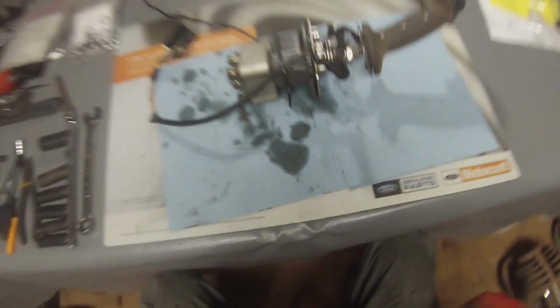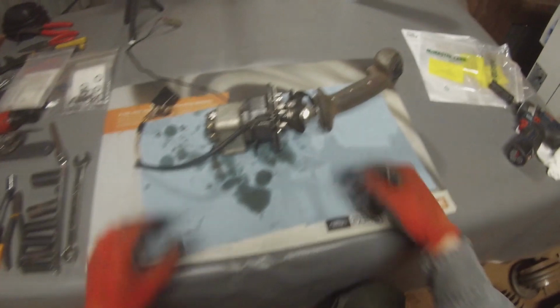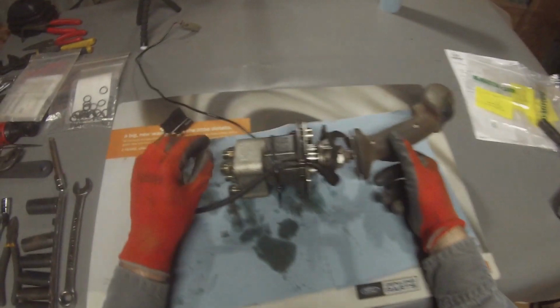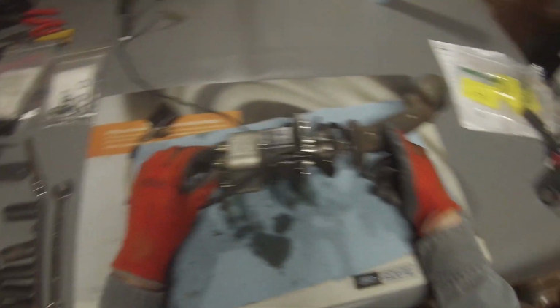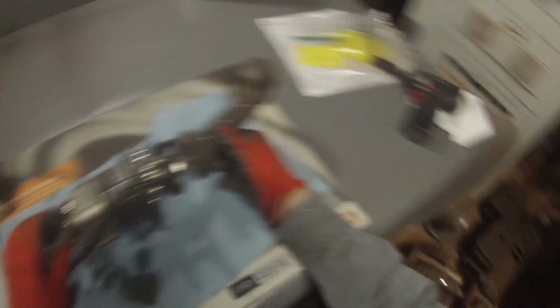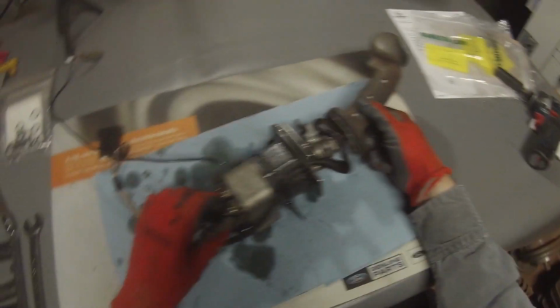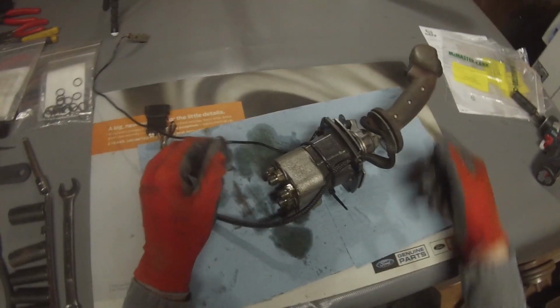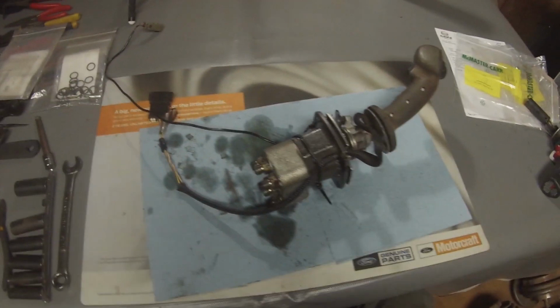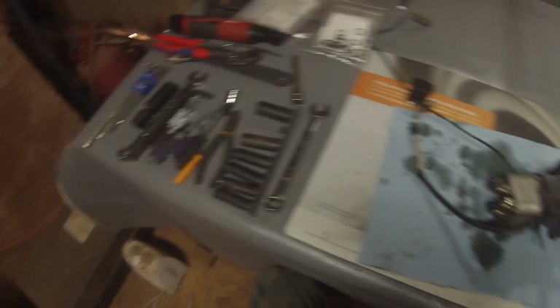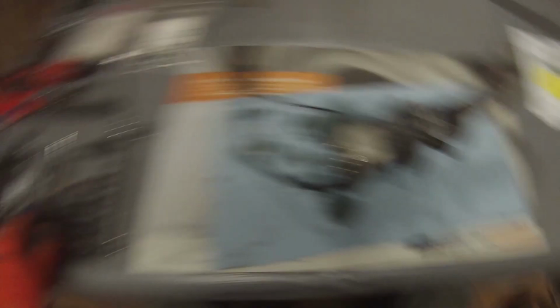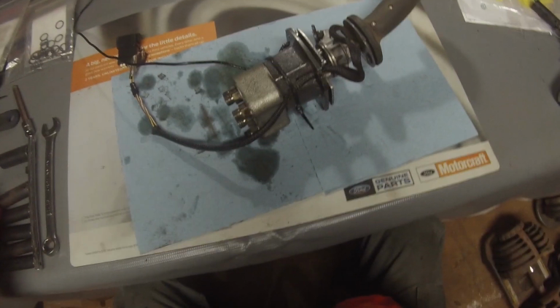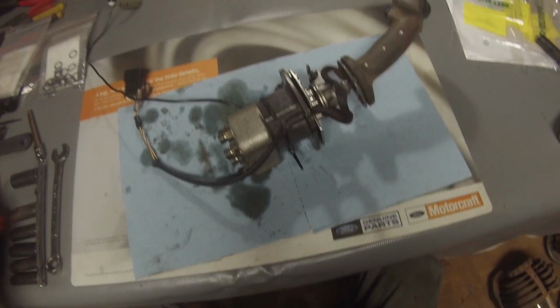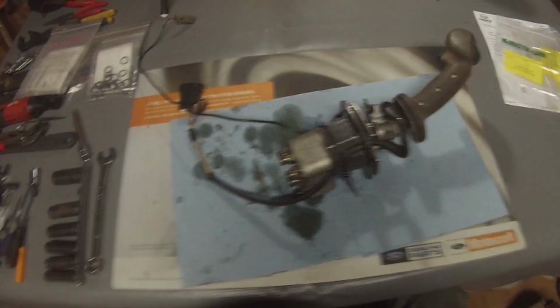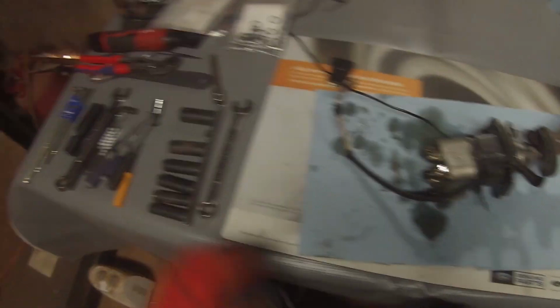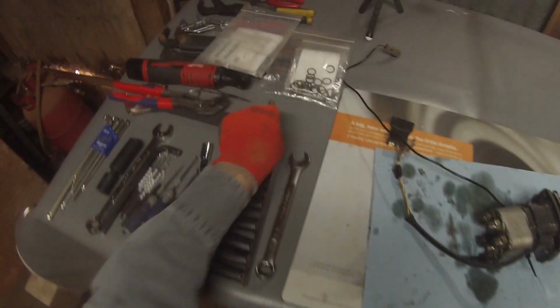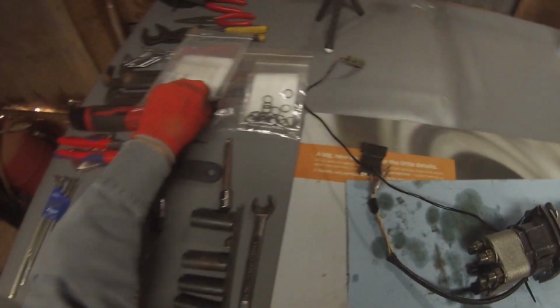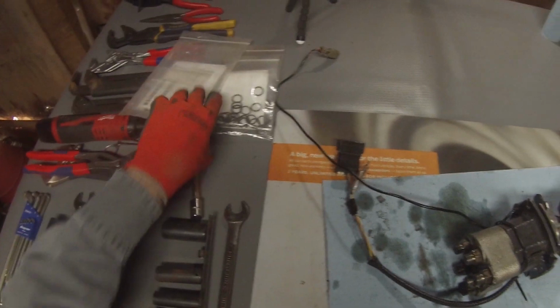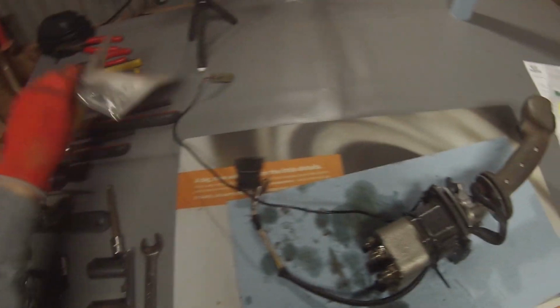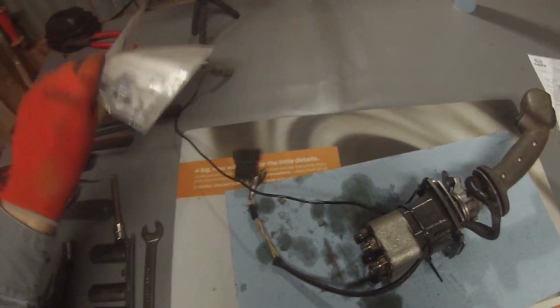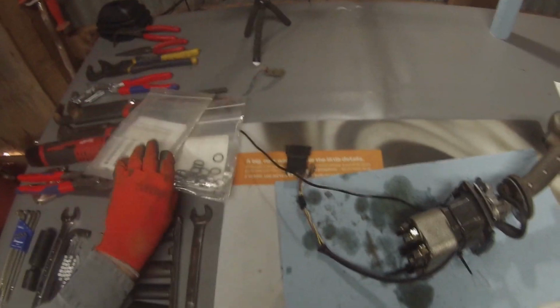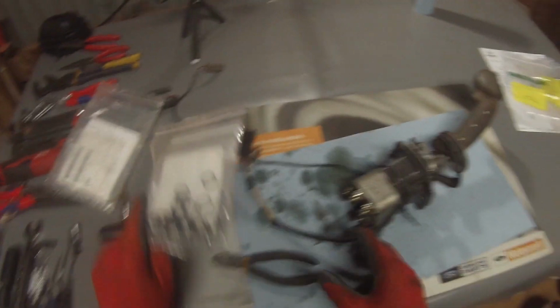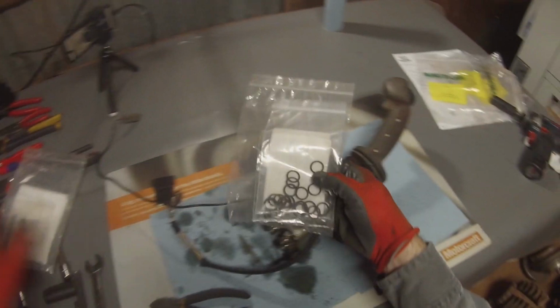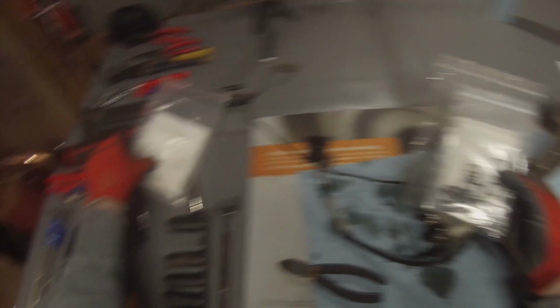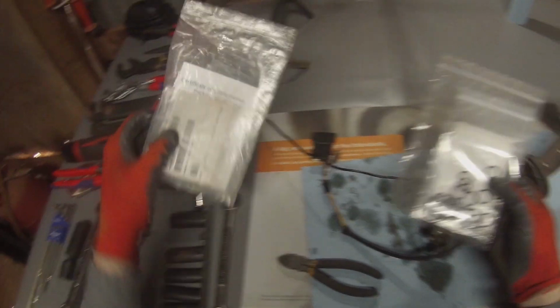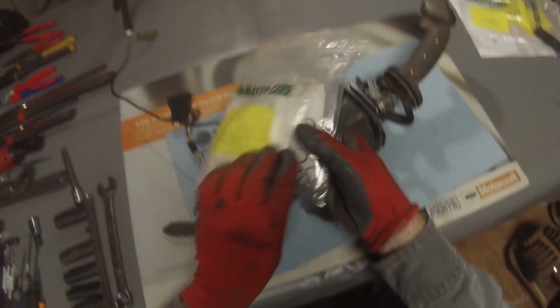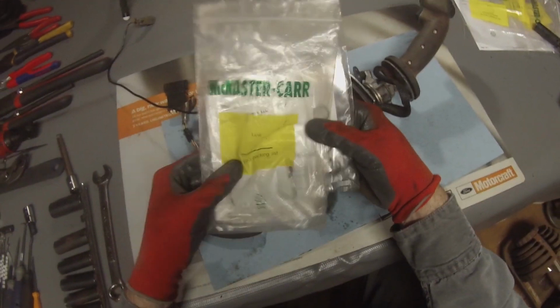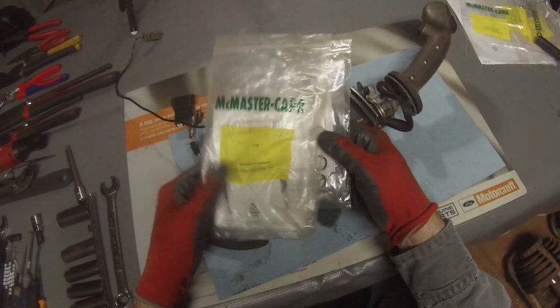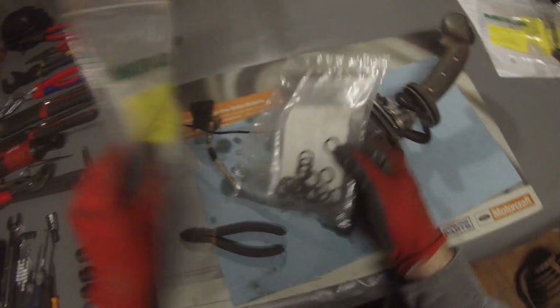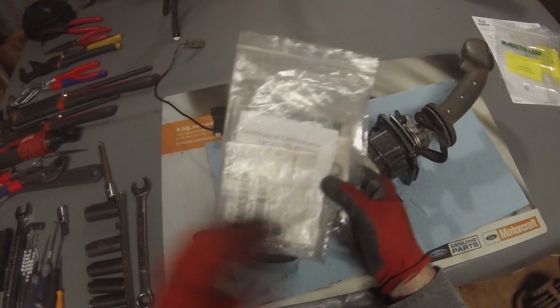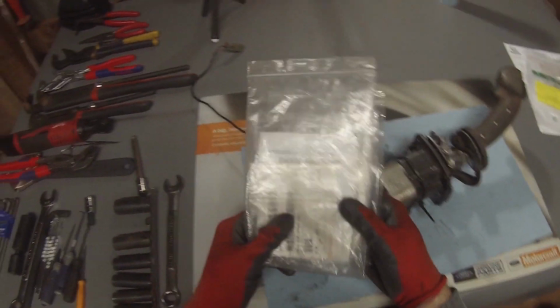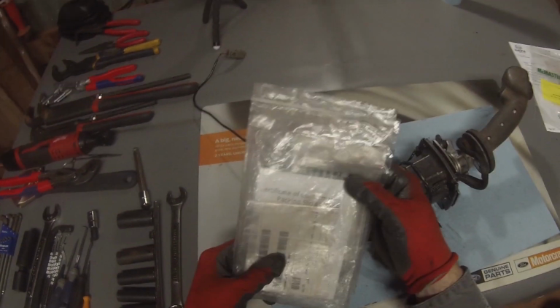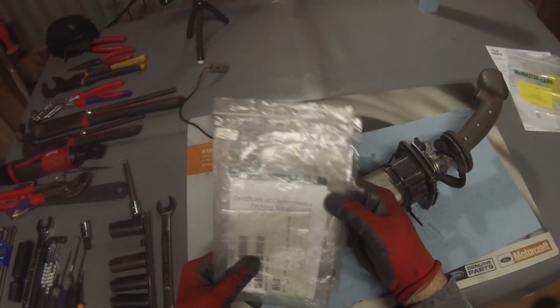Now that we have the pilot valve and joystick assembly removed from the skid steer, let me show you what we got going on here. I've got the seals for this and a number of other things.